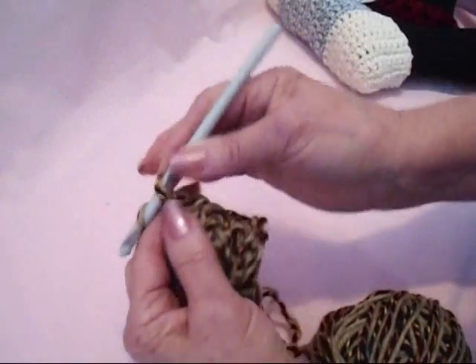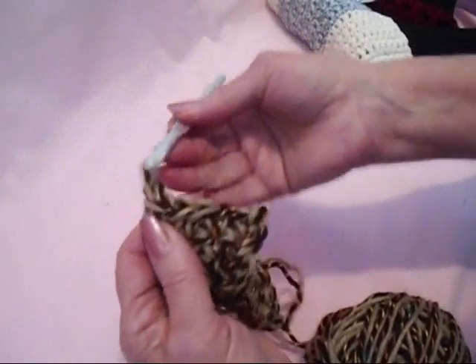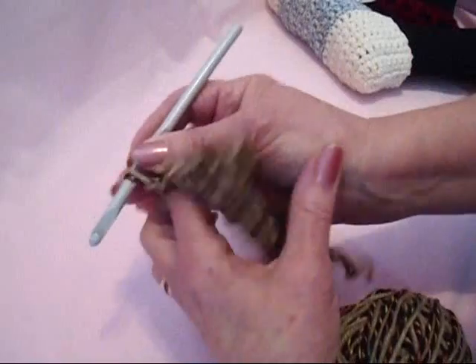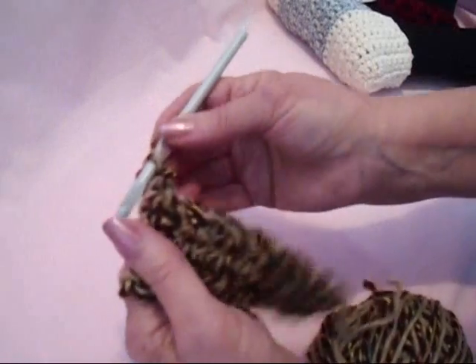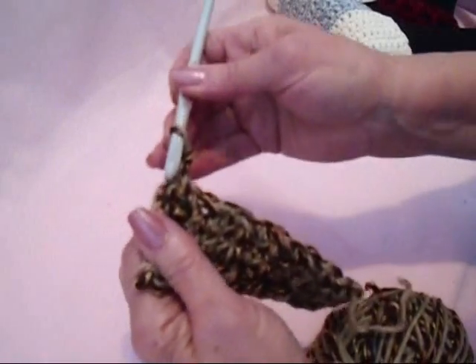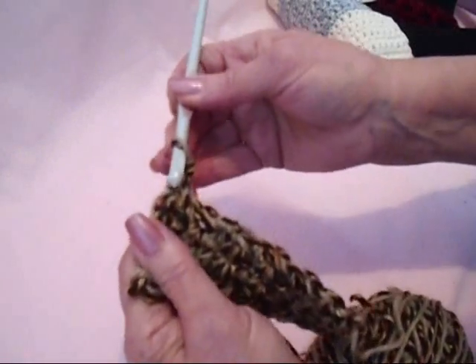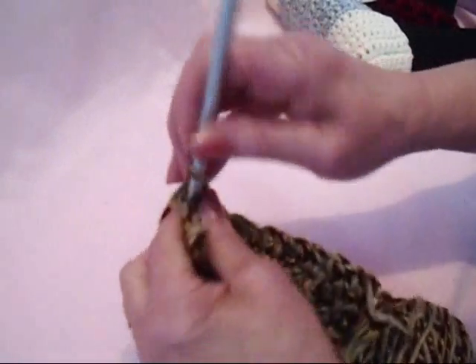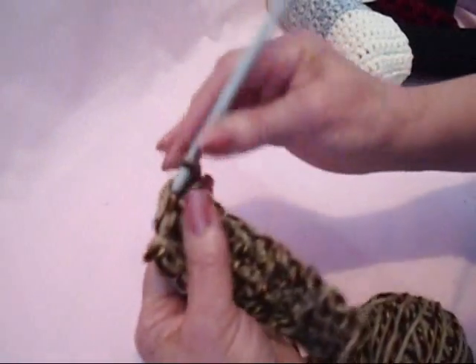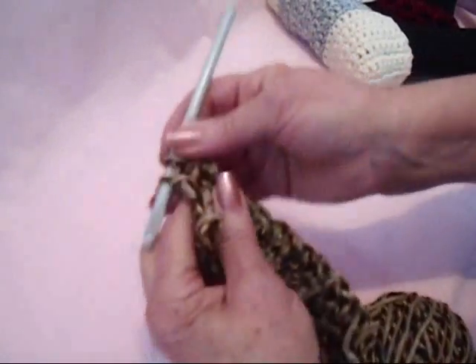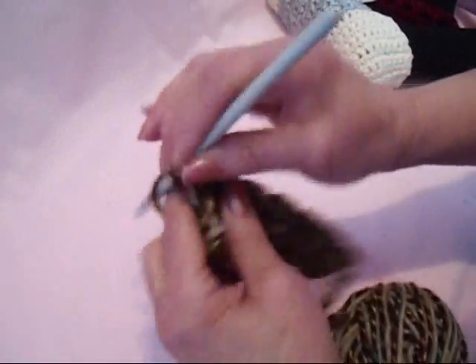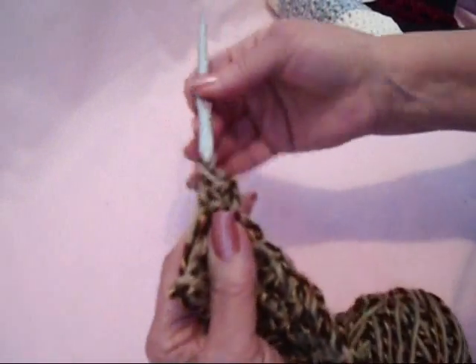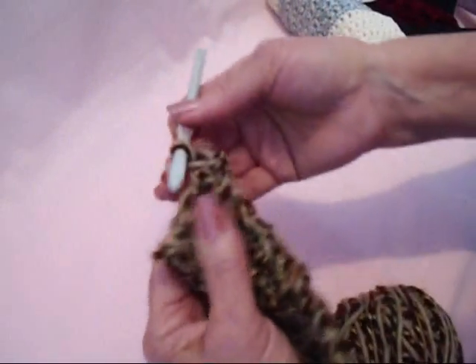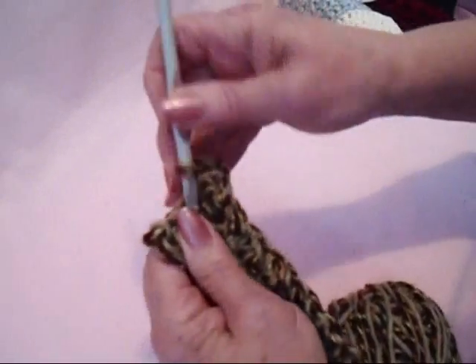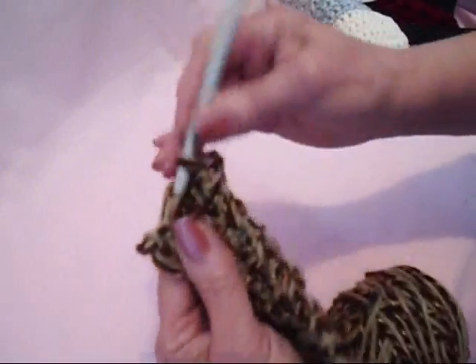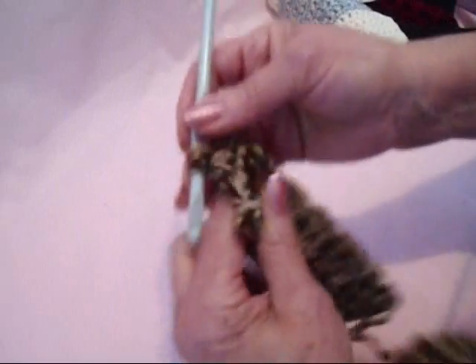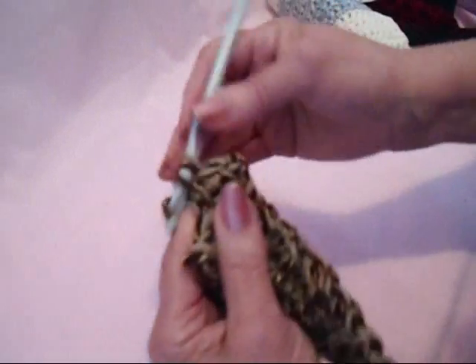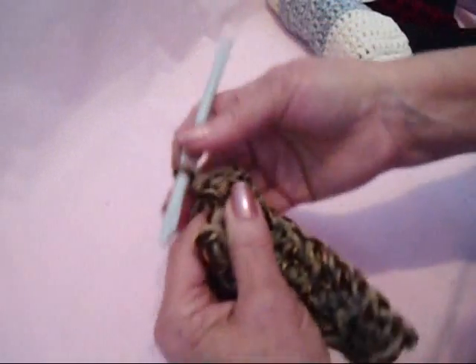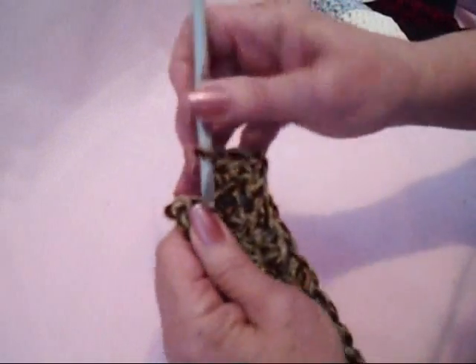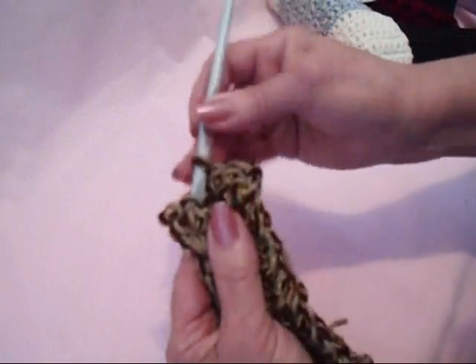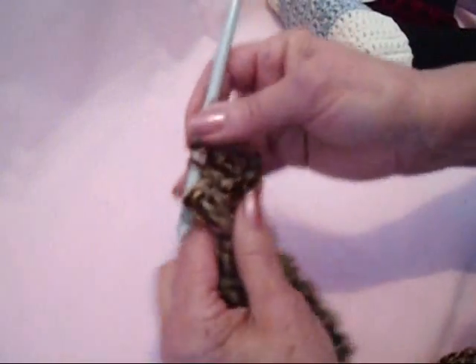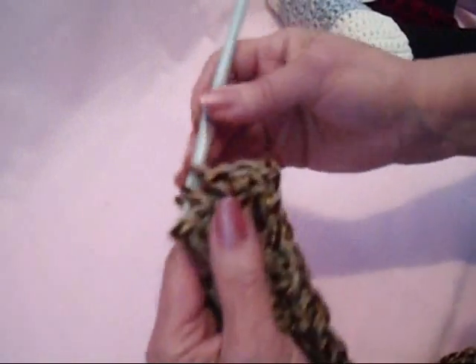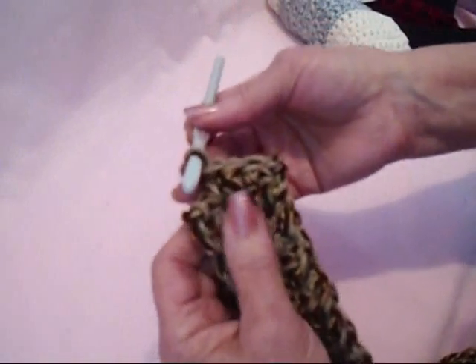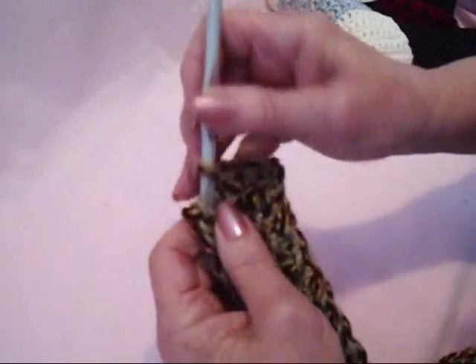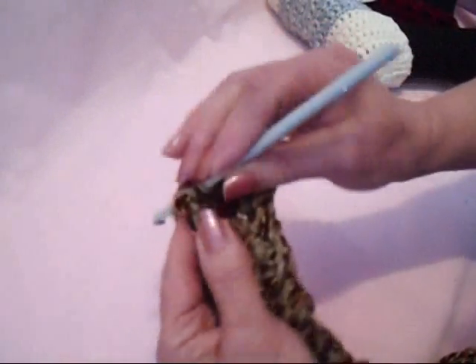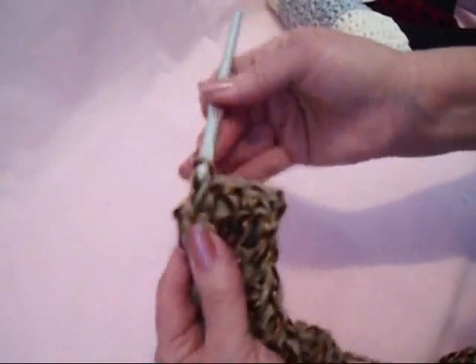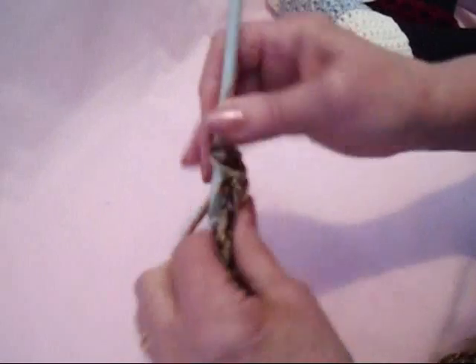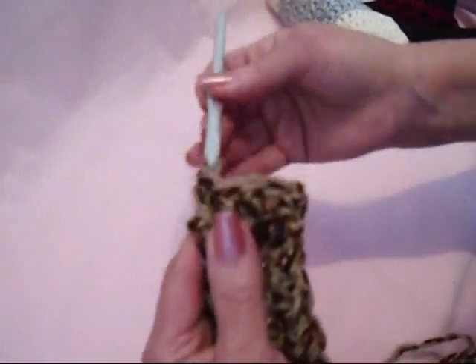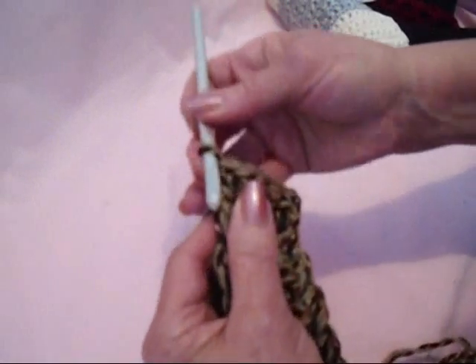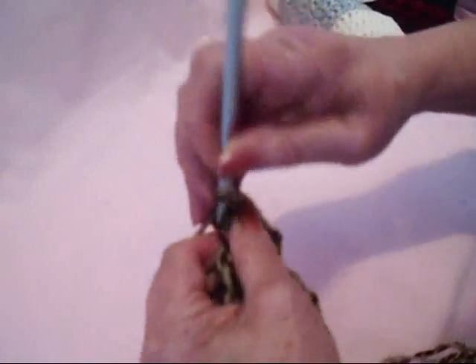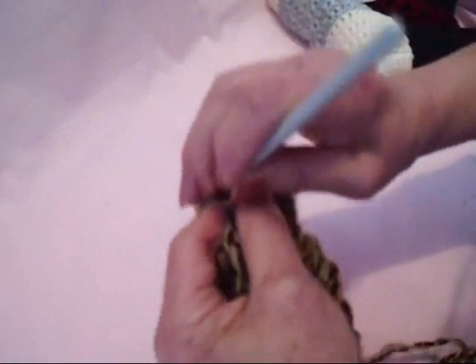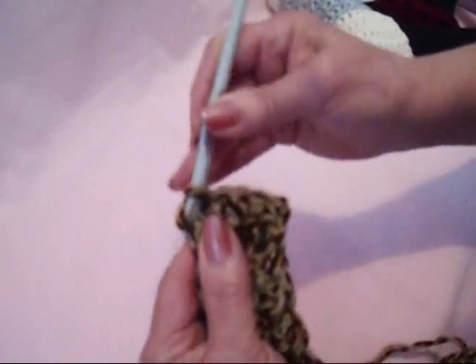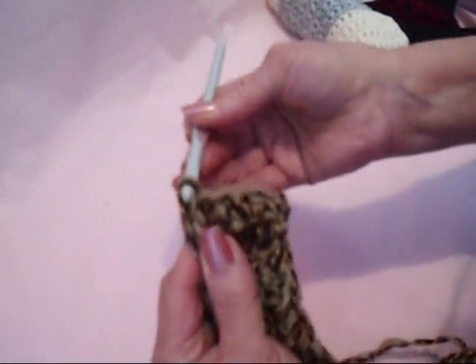Now I'm just going to chain 1 and turn, single crochet in each stitch across the row, and continue doing that until this is as long as the slipper. I'm going to go off camera and do that, and then I'll come back and show you how to finish.